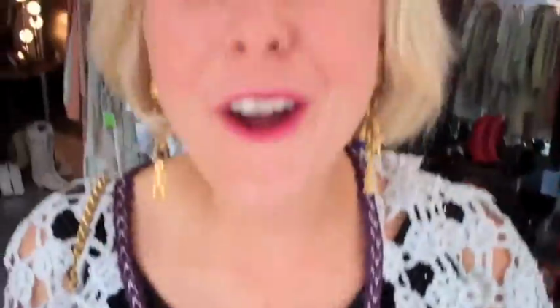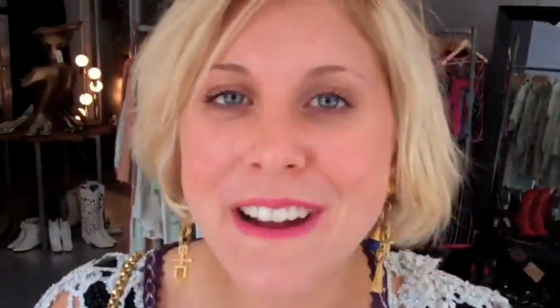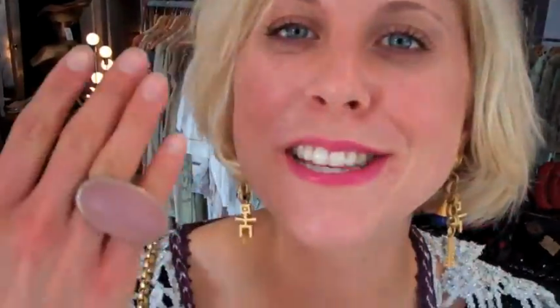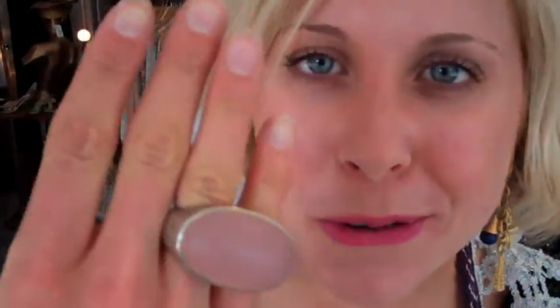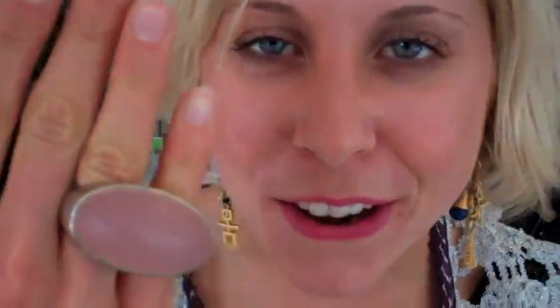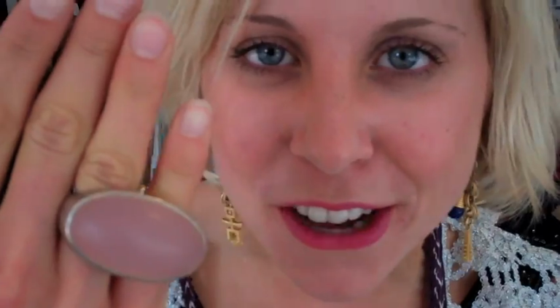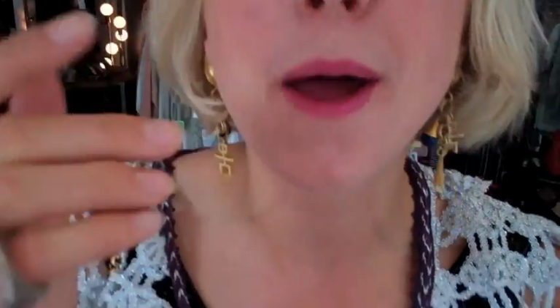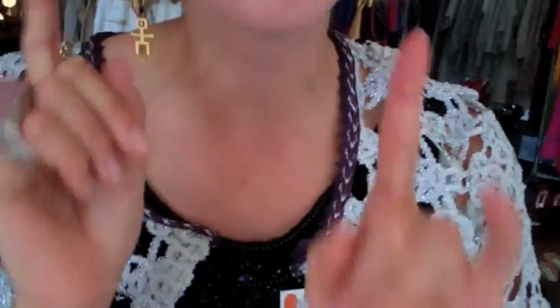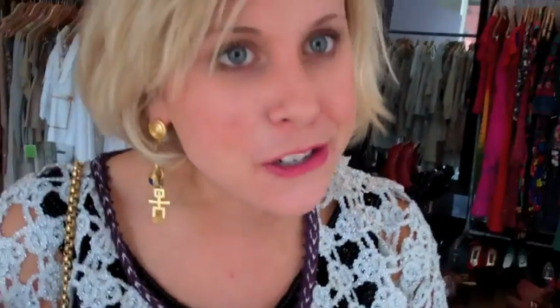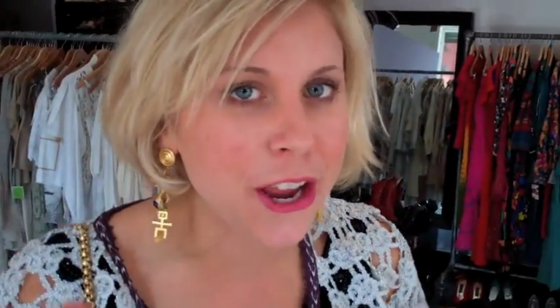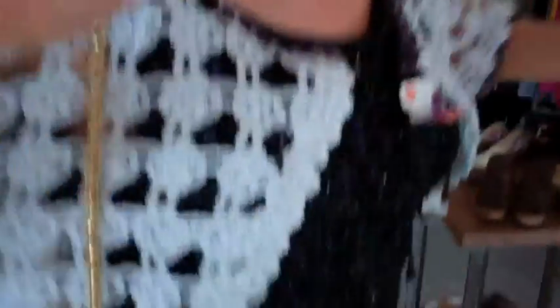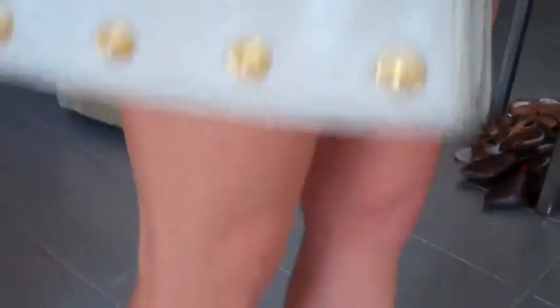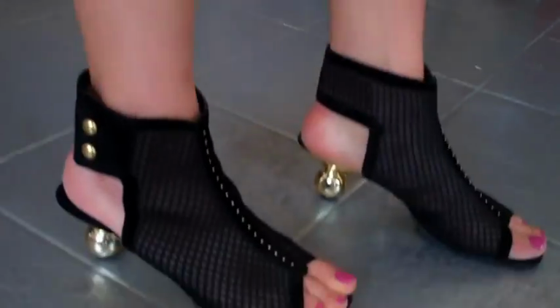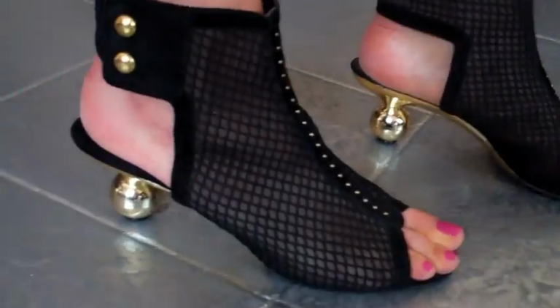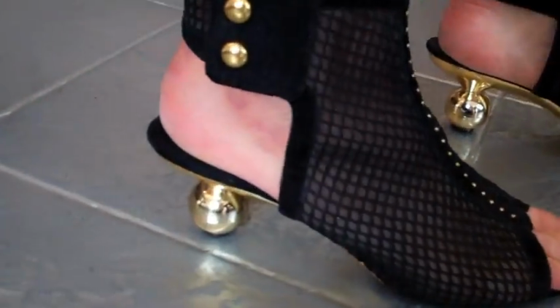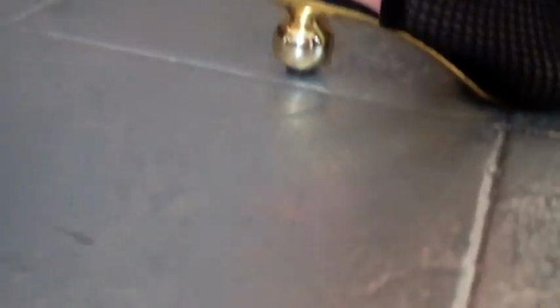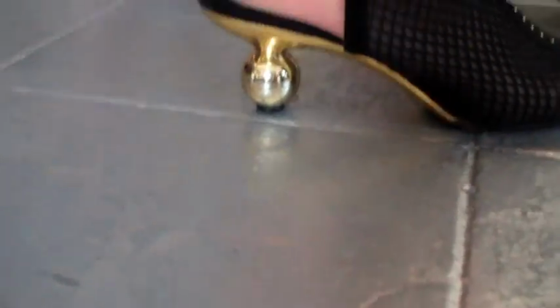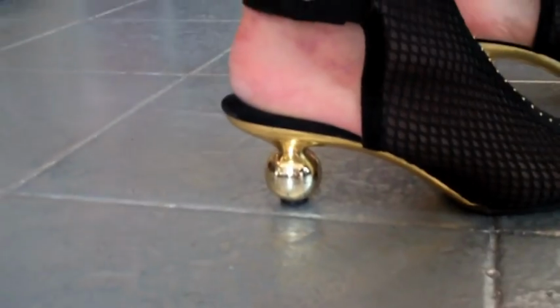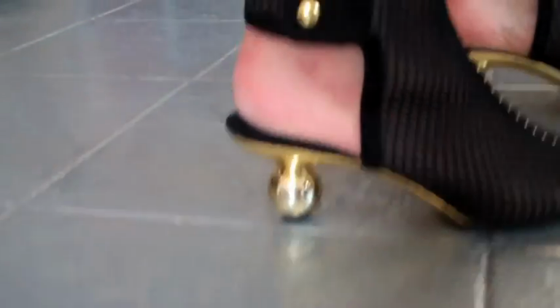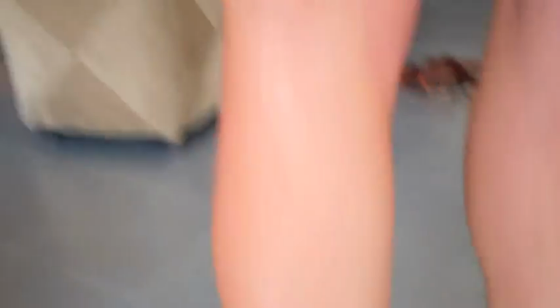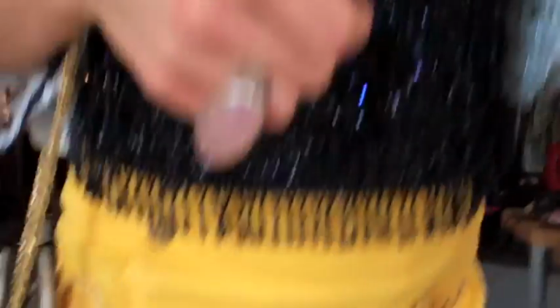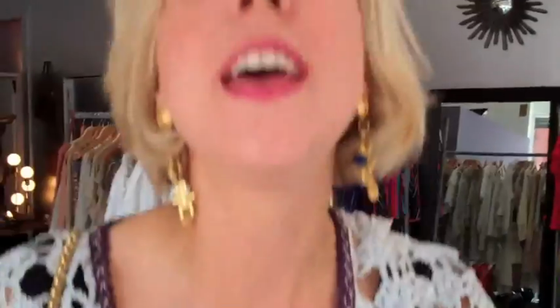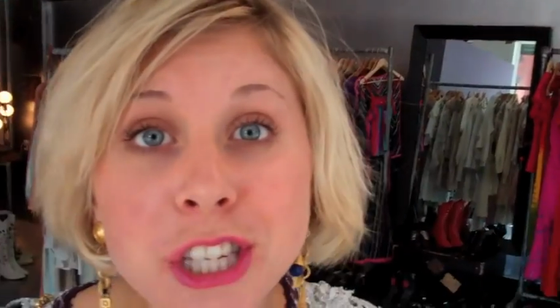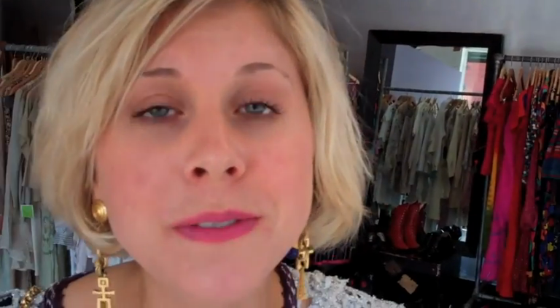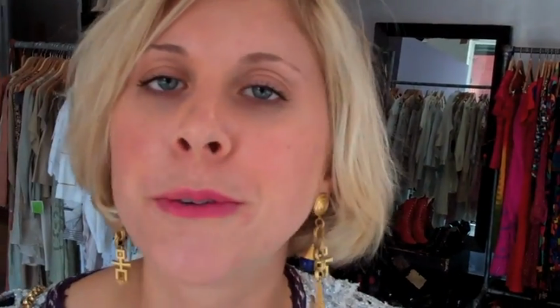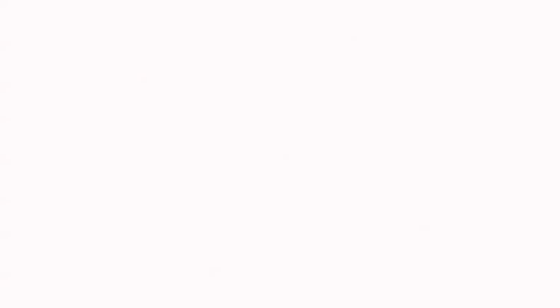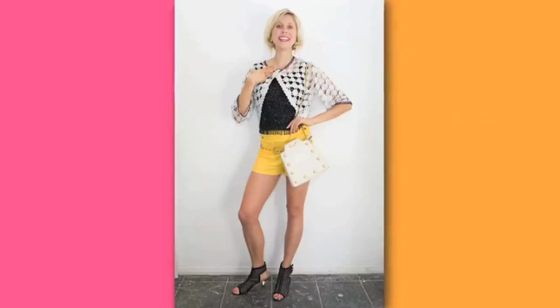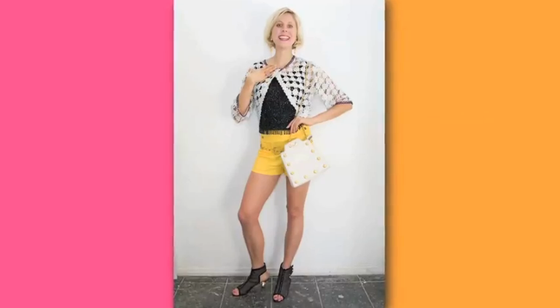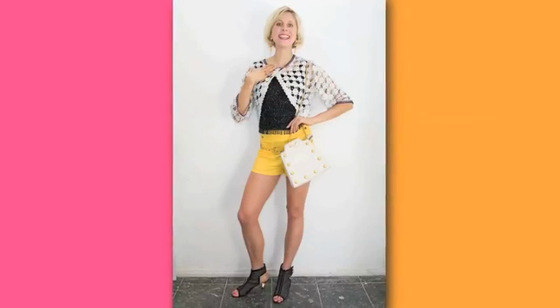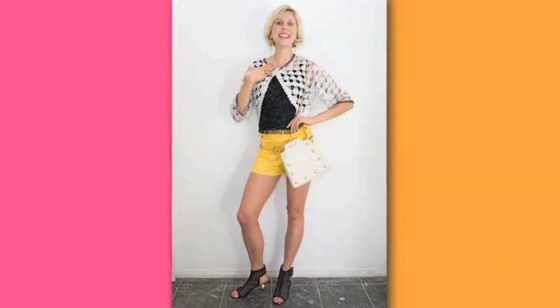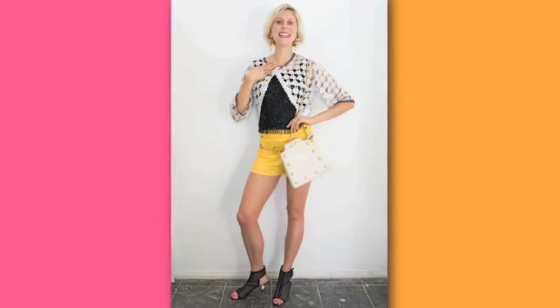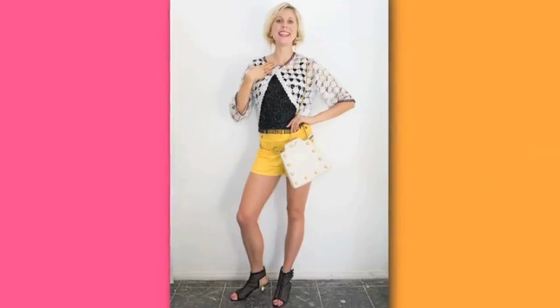I also found a double finger cocktail ring, but what I really want to show you are these 80s onyx gladiator shoes with gold balls as heels. This just proves that with the right vintage touches, you can wear yellow shorts any time of day.